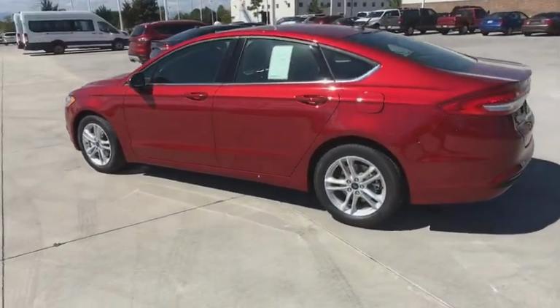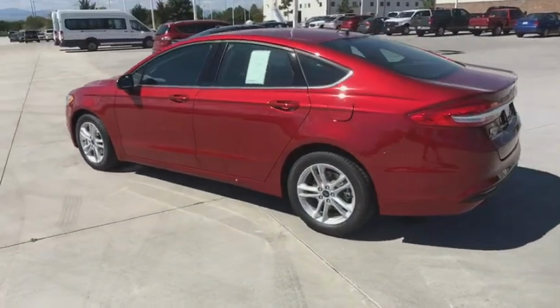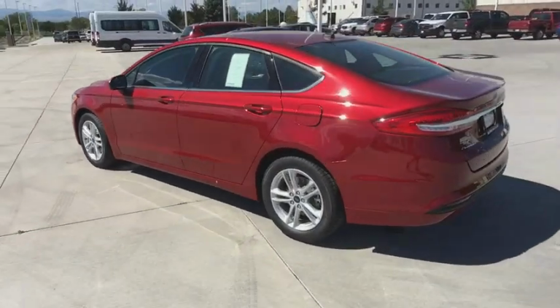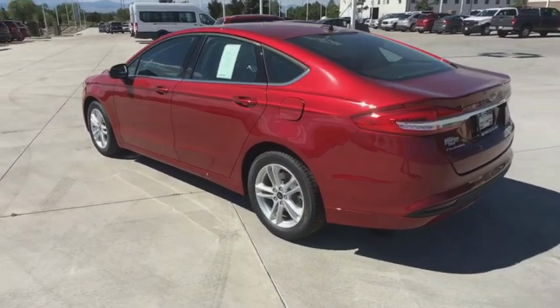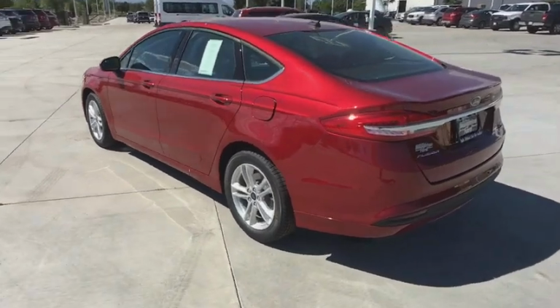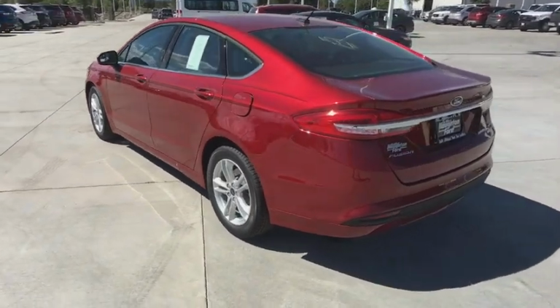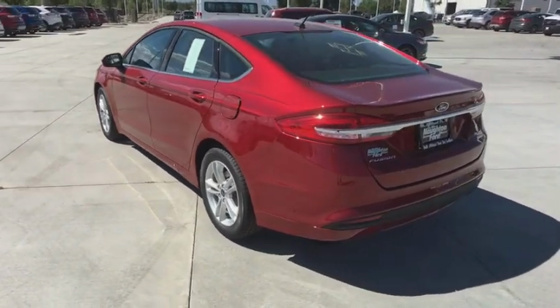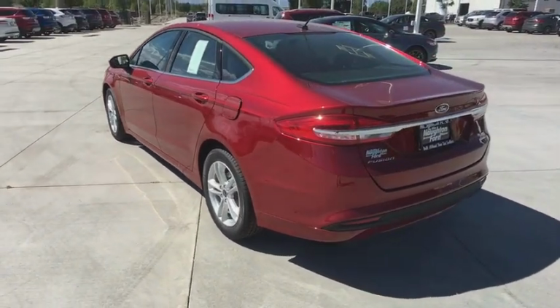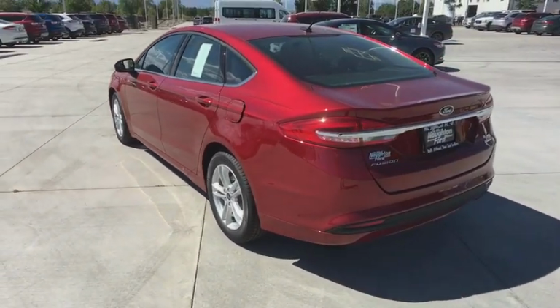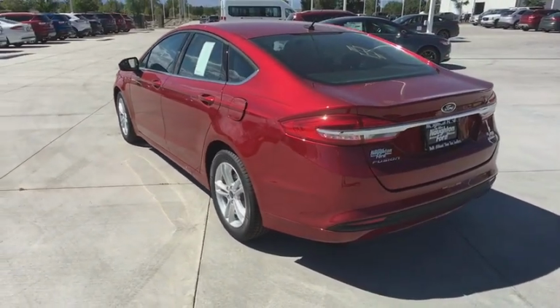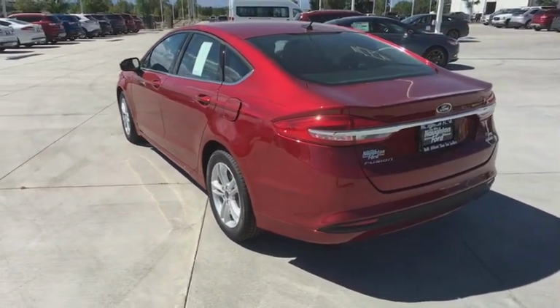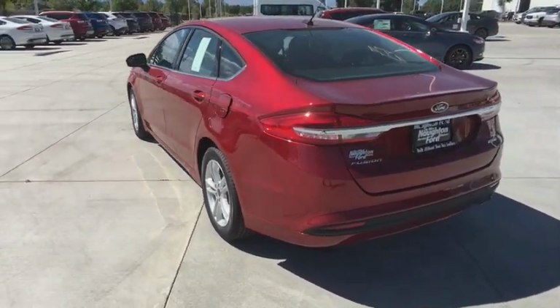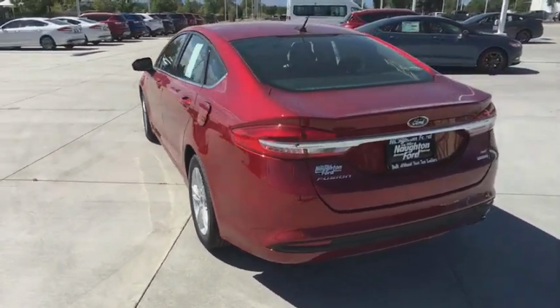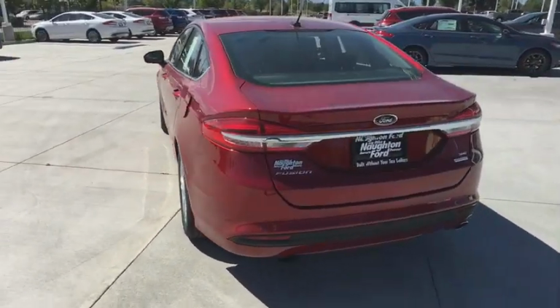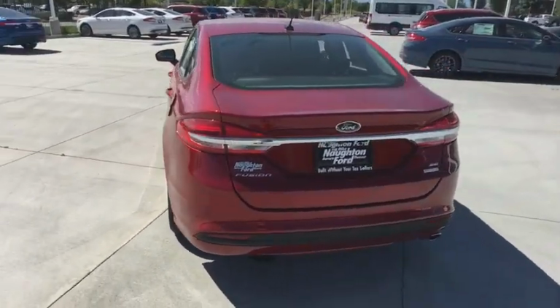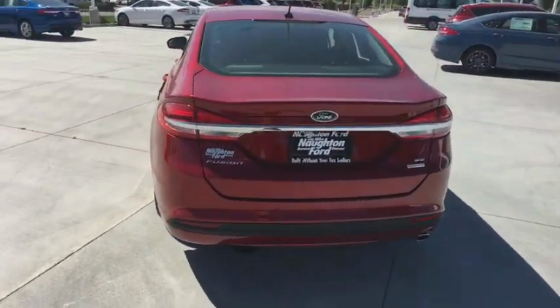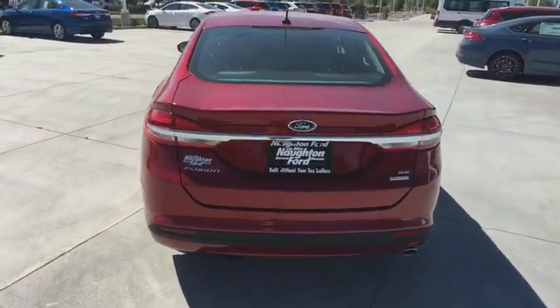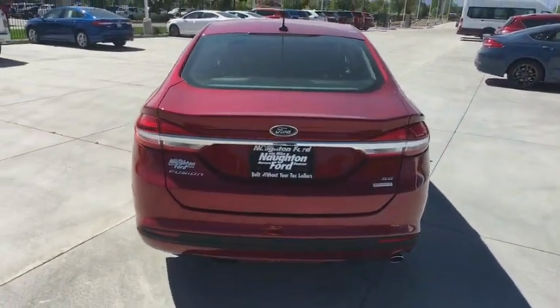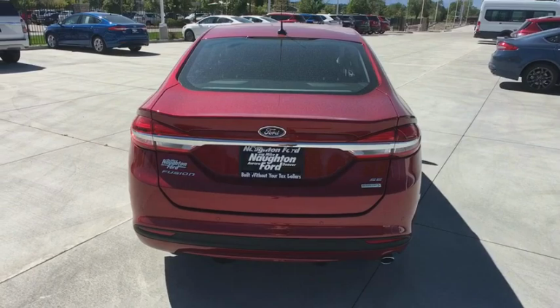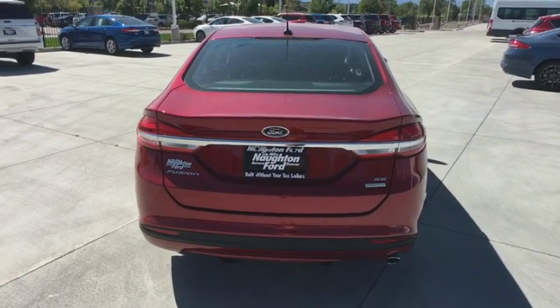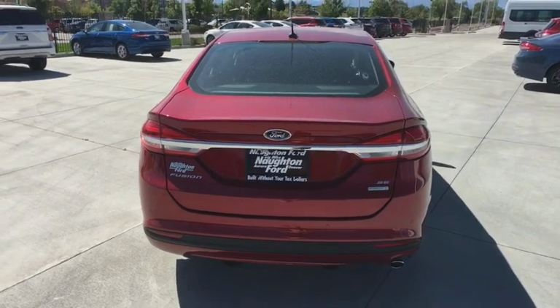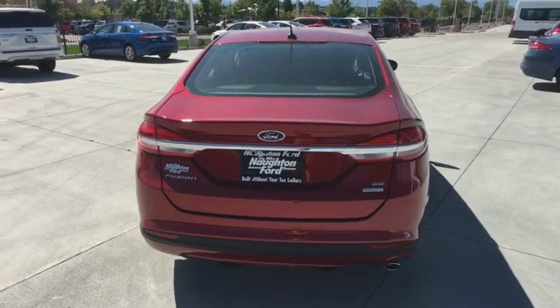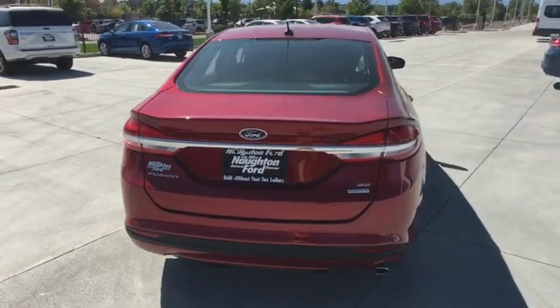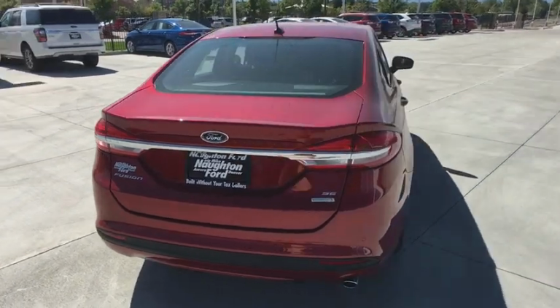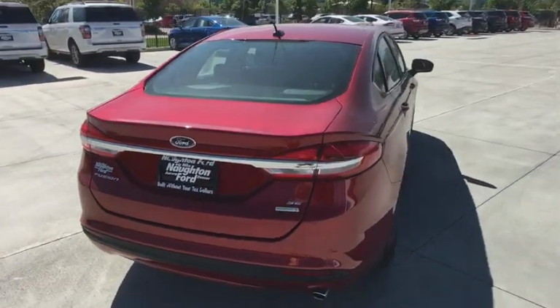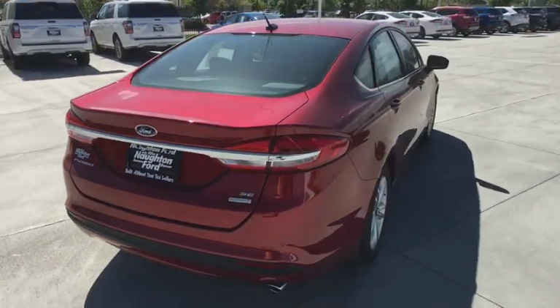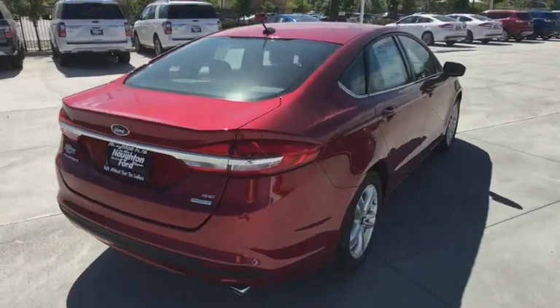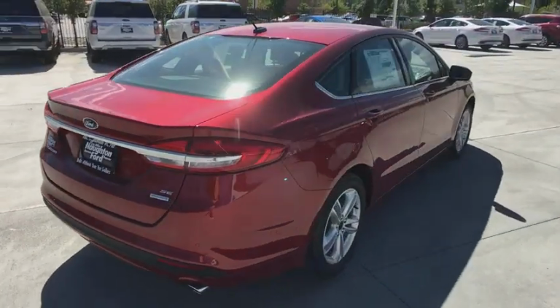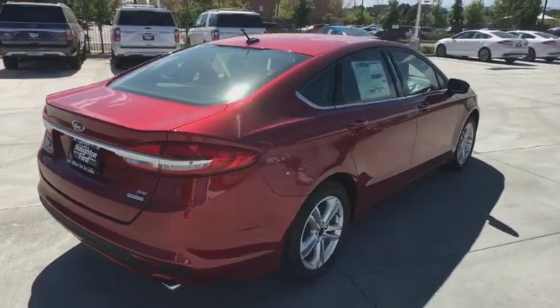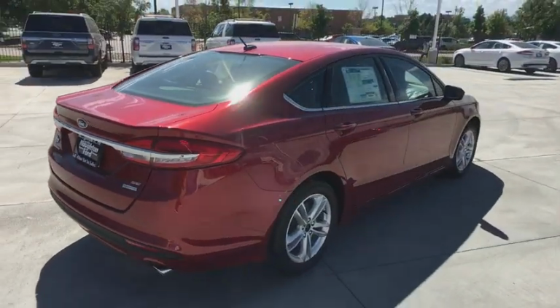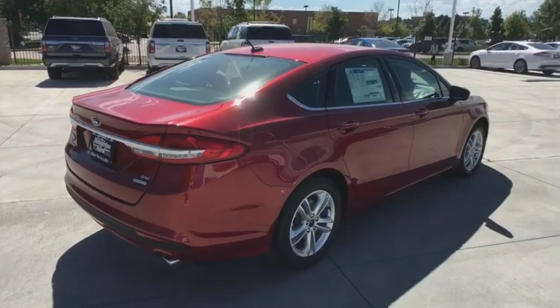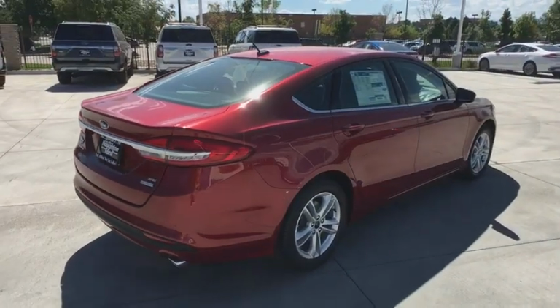Power passenger seat, keyless entry, backup camera, power steering, driver lumbar, adjustable steering wheel, cruise control, four-wheel disc brakes, ABS four-wheel.